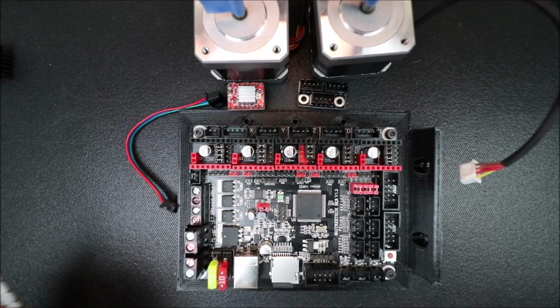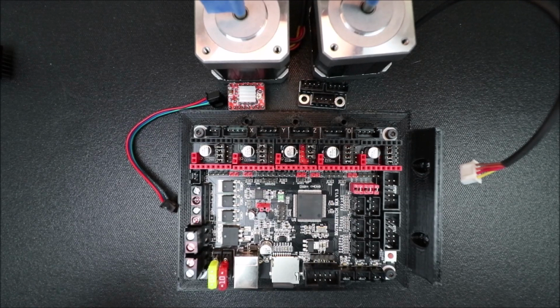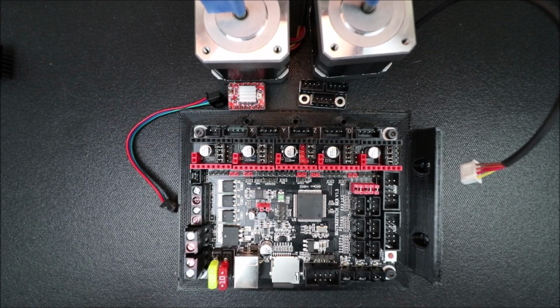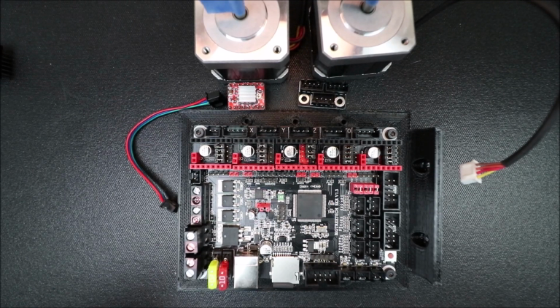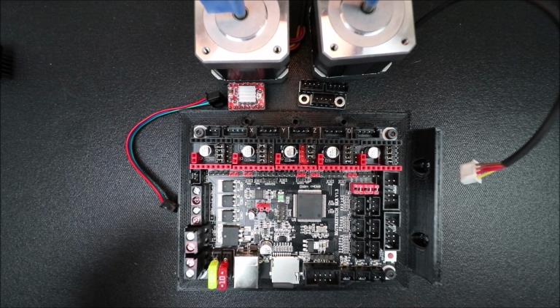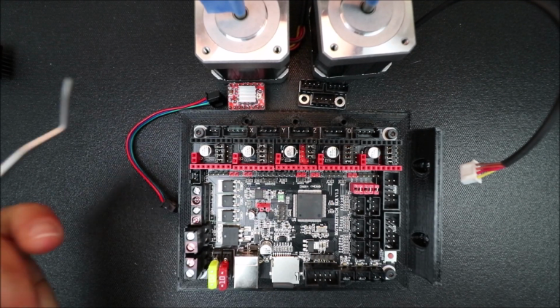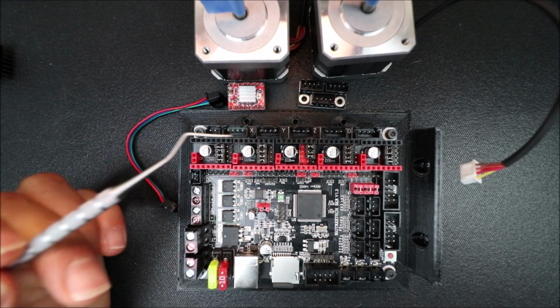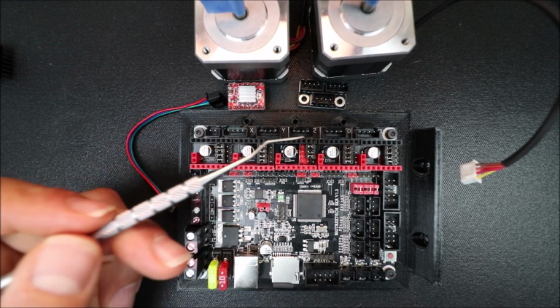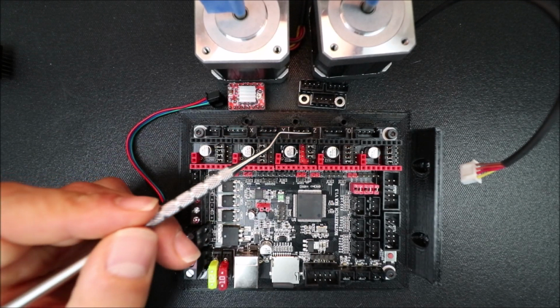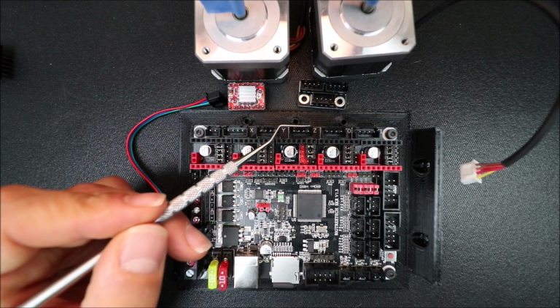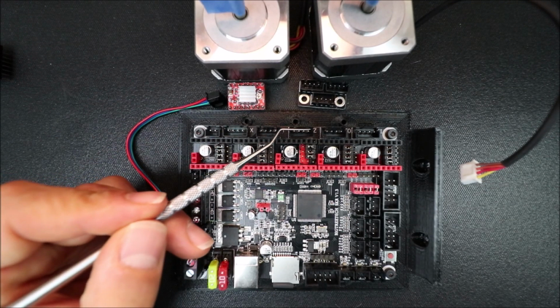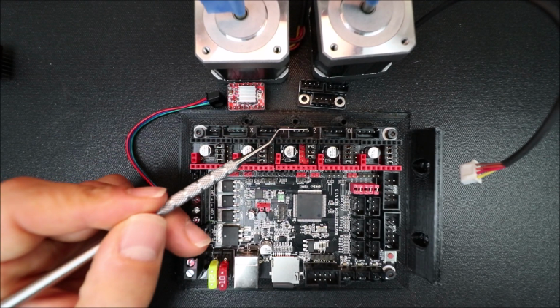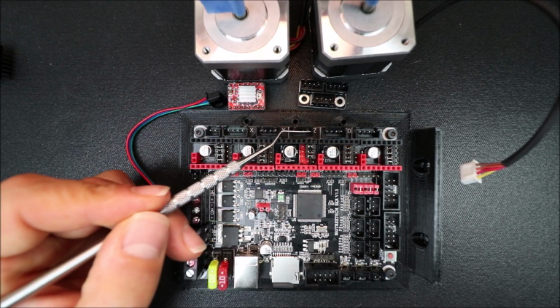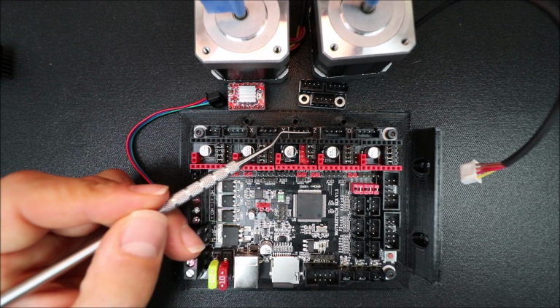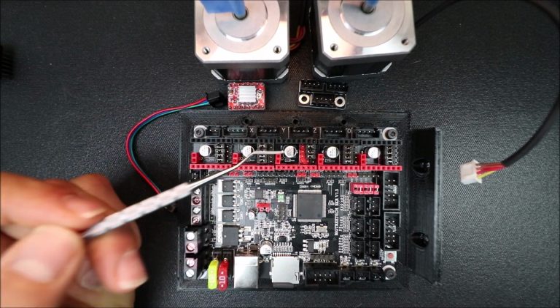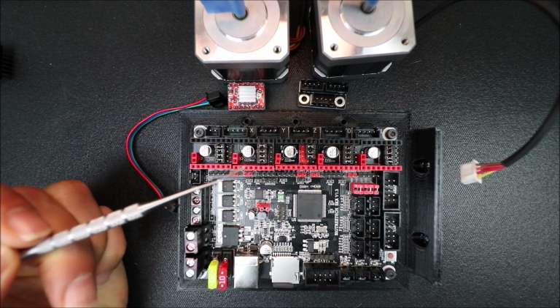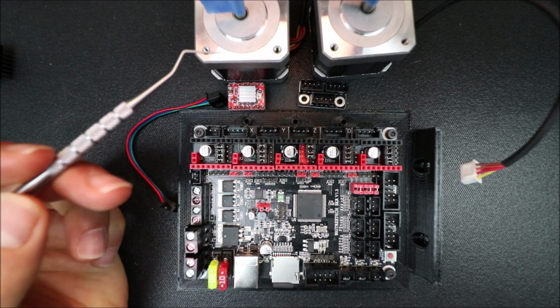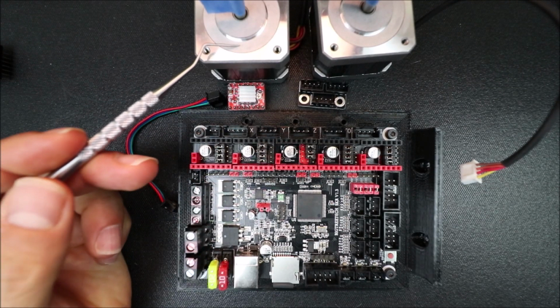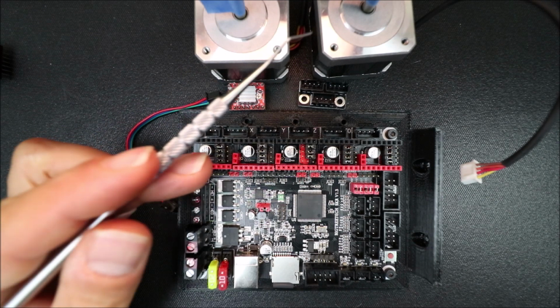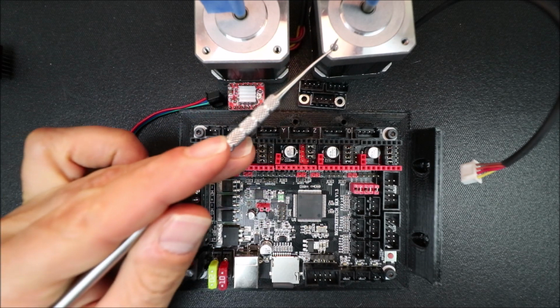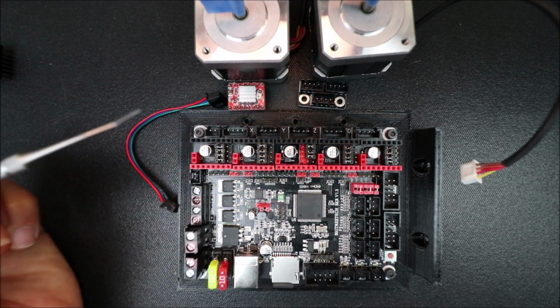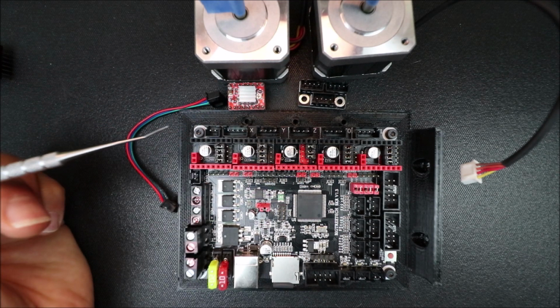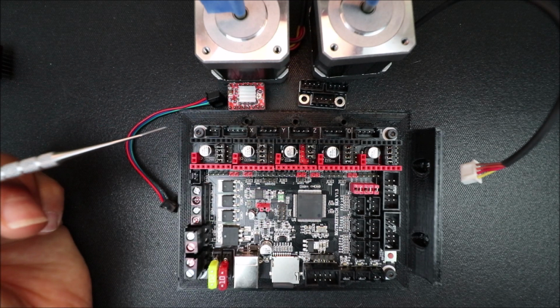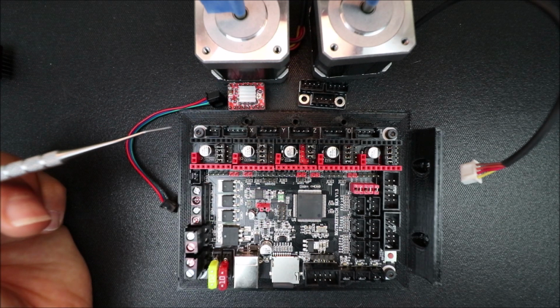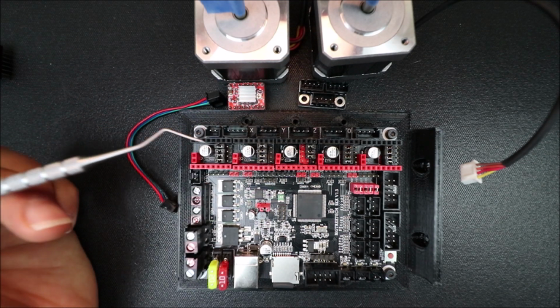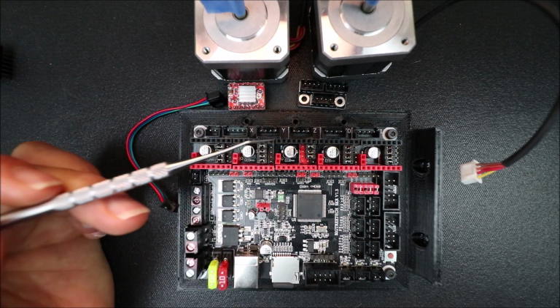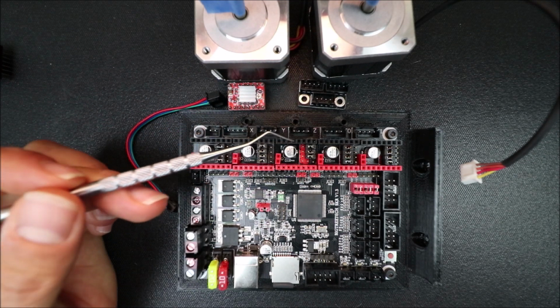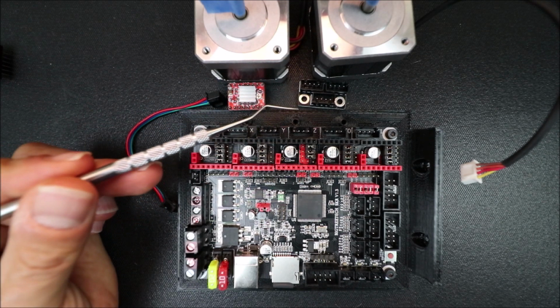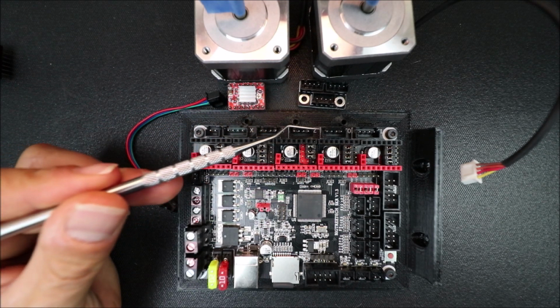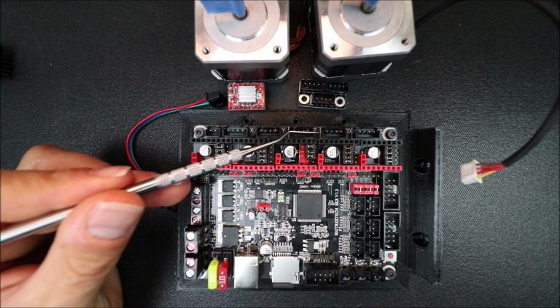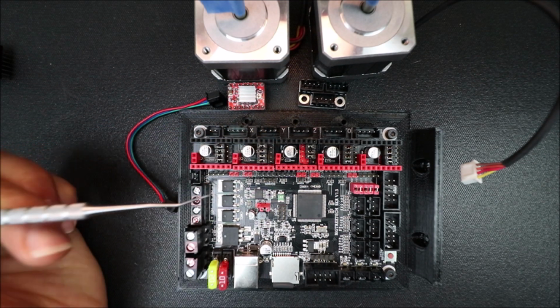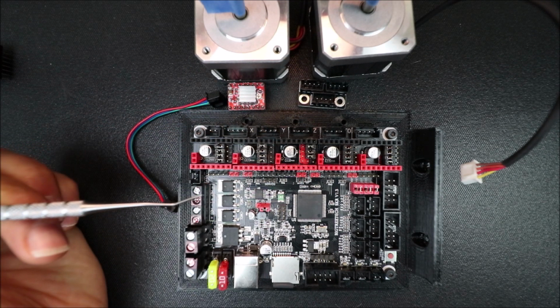Today we're going to talk about how to deal with only having one port for two stepper motors on the Z-axis.